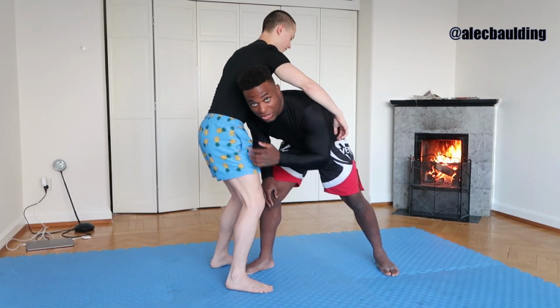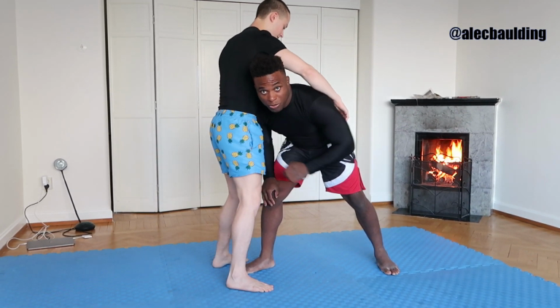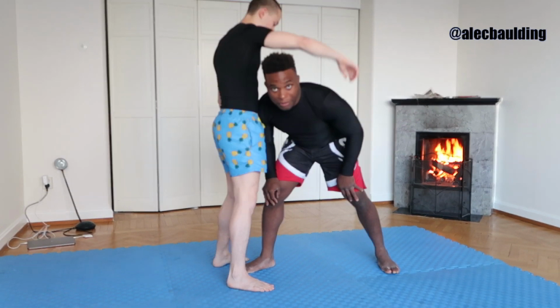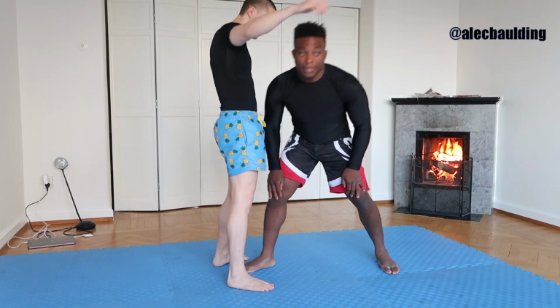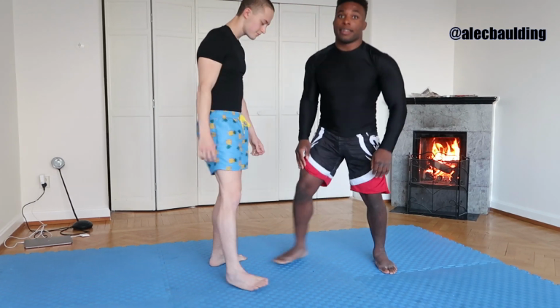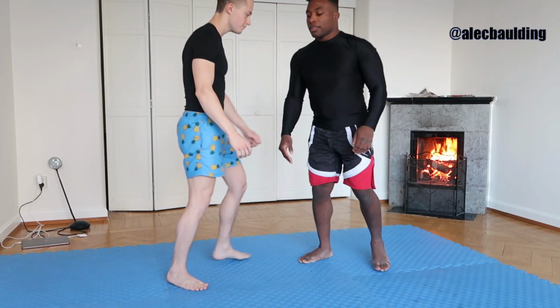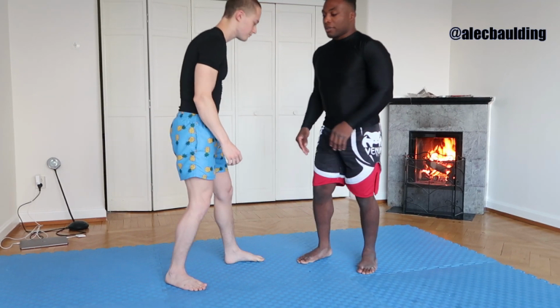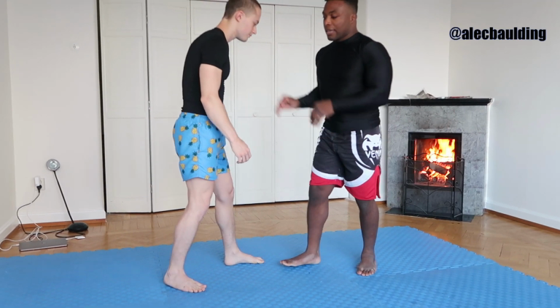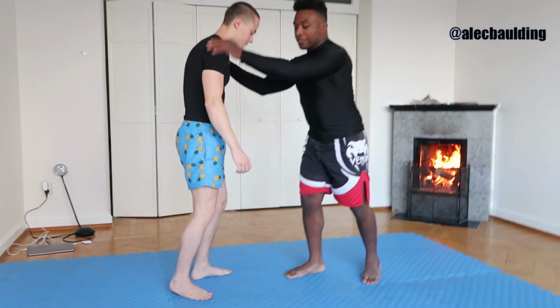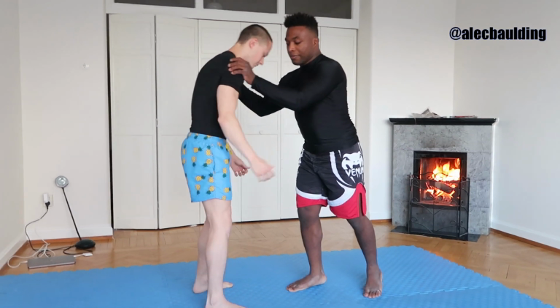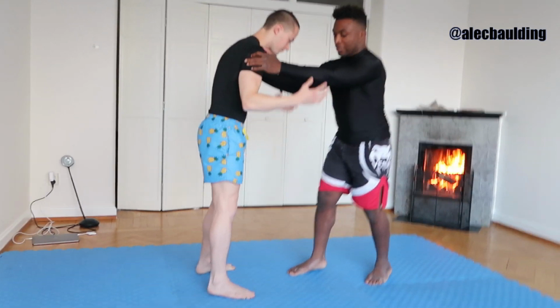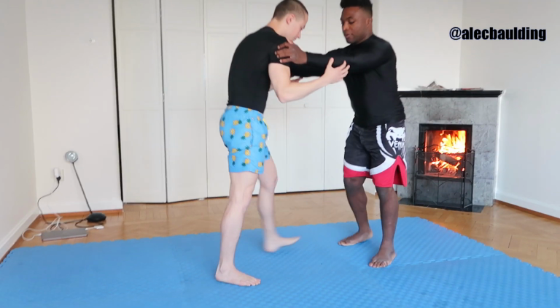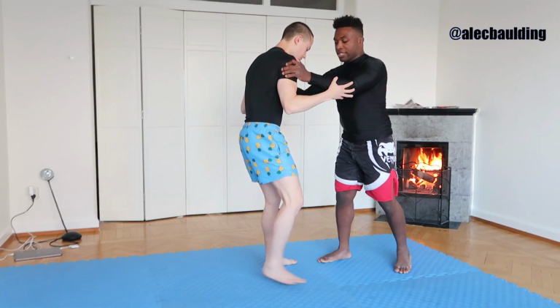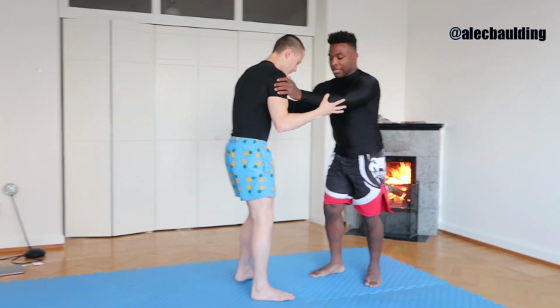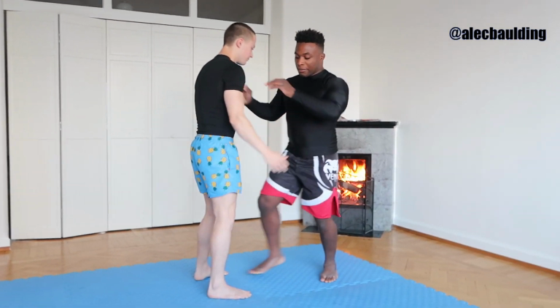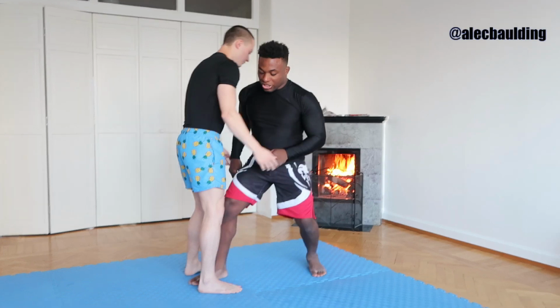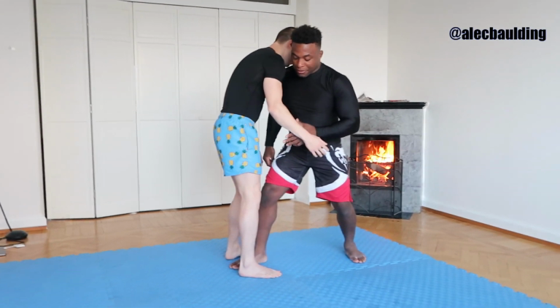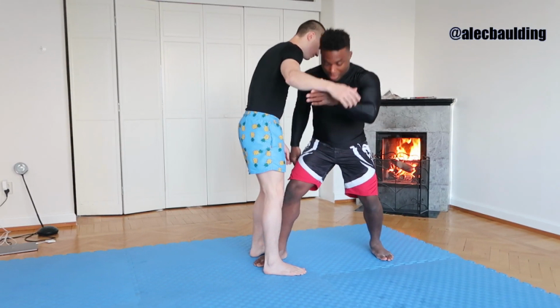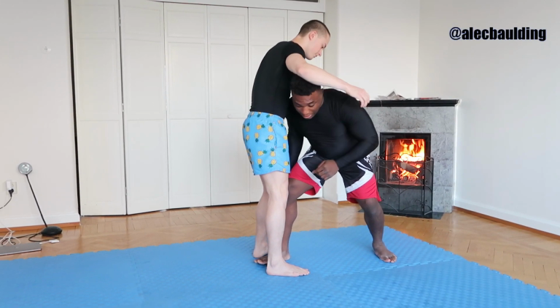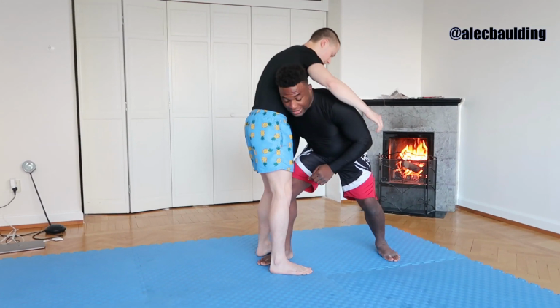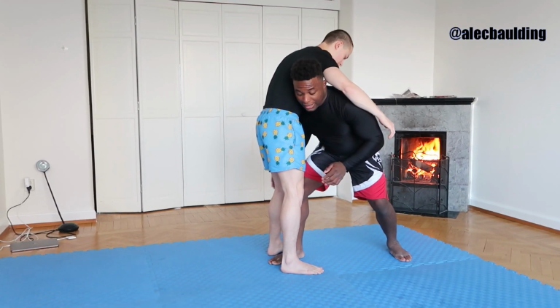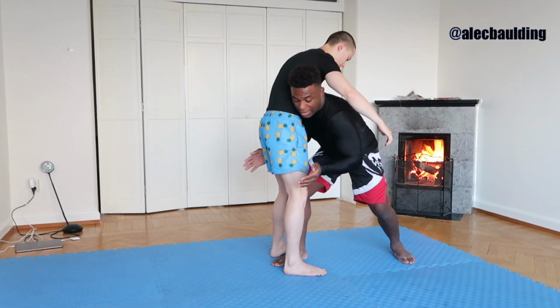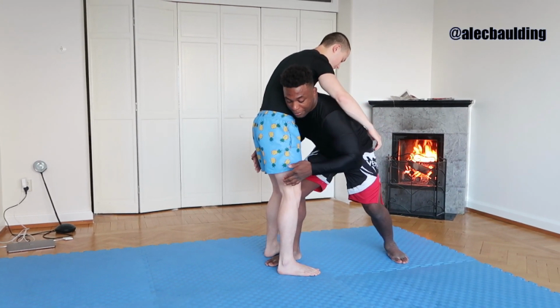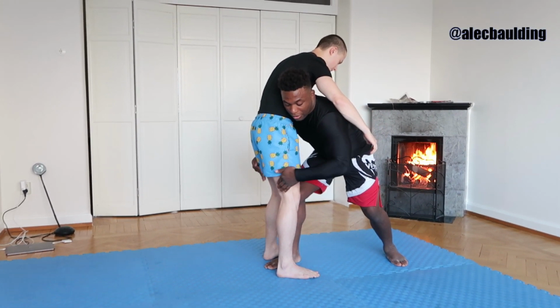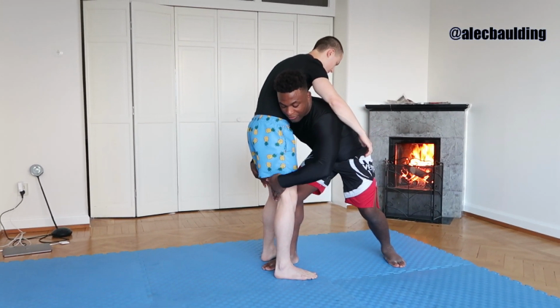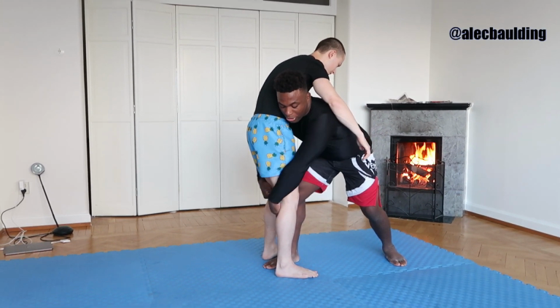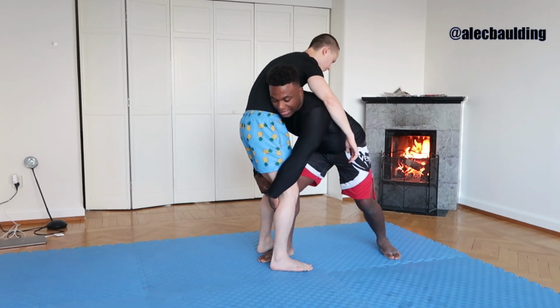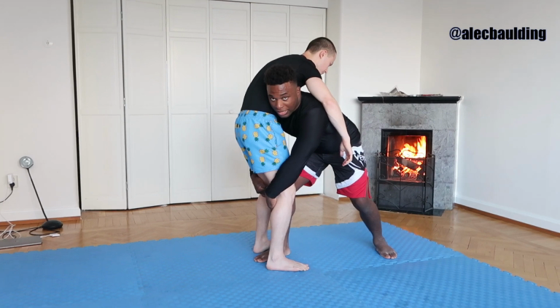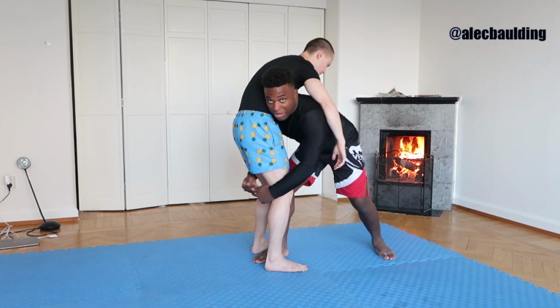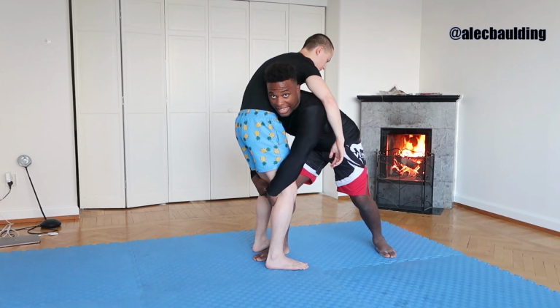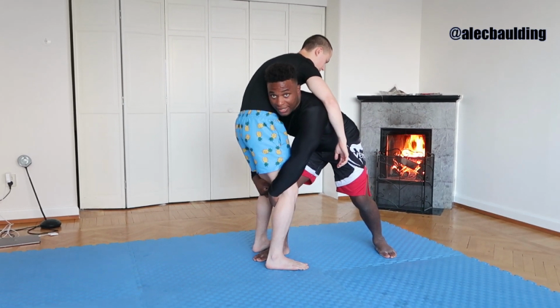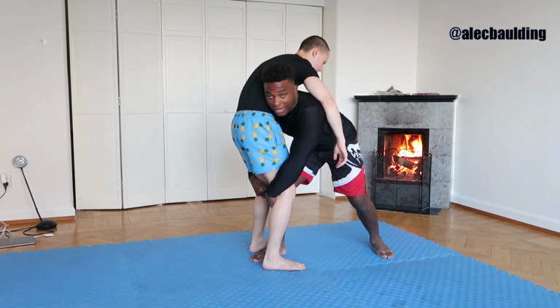So again: close enough to touch him, look a little bit lower, take that penetration step, head on the side, and drape your arms down. From here I'm very heavy and in great position.